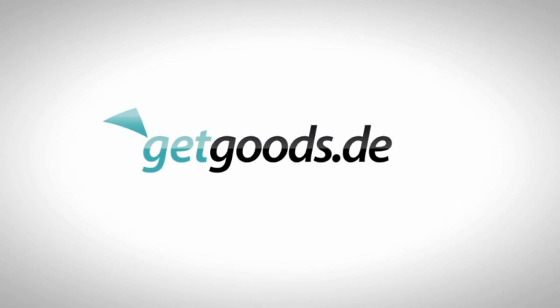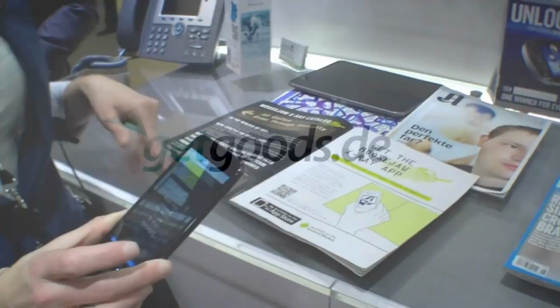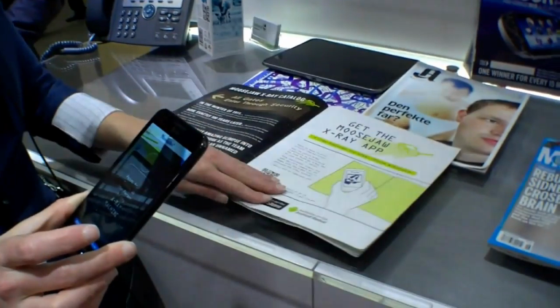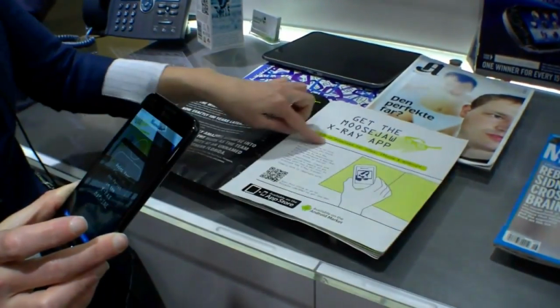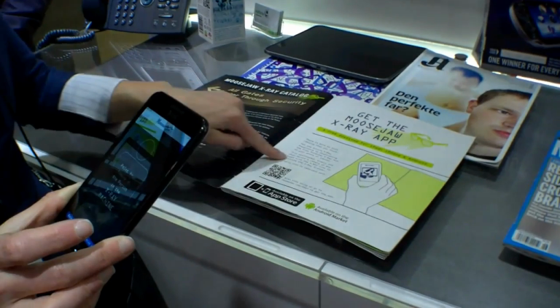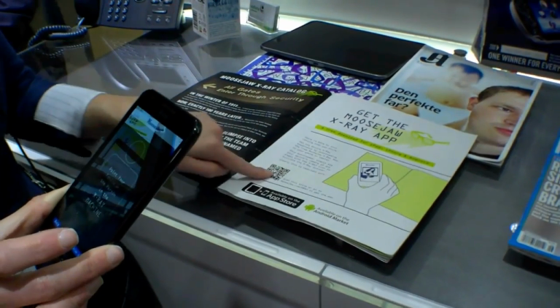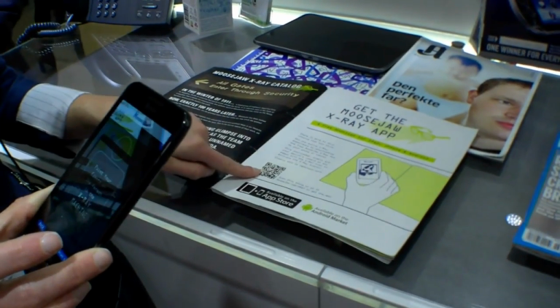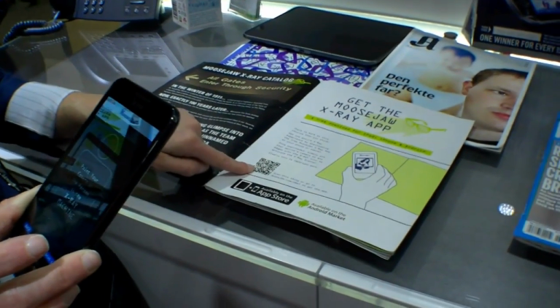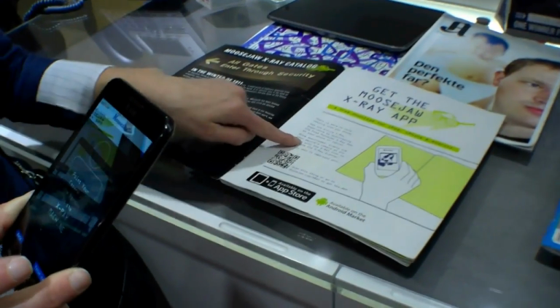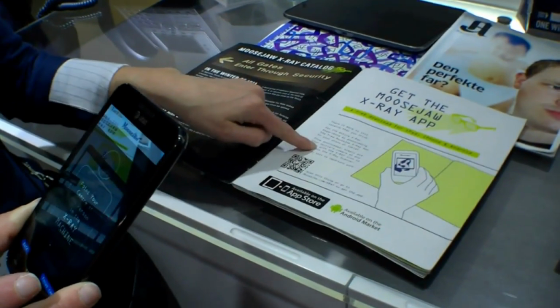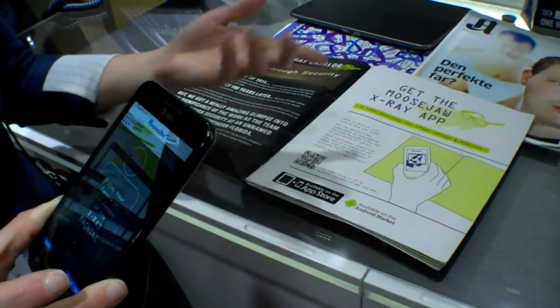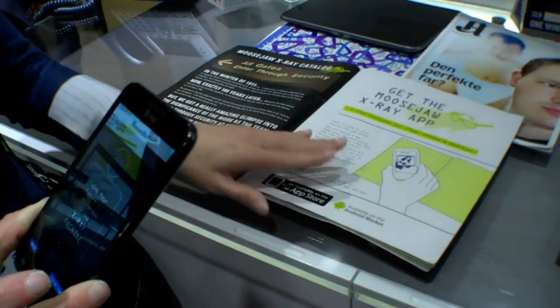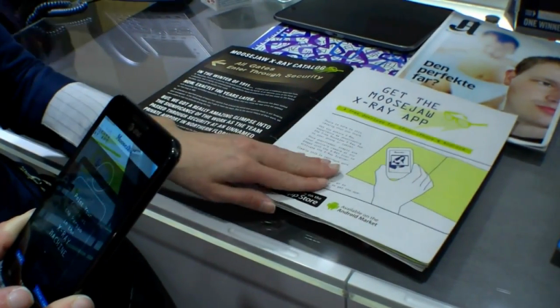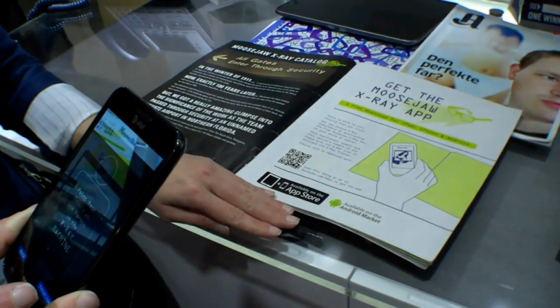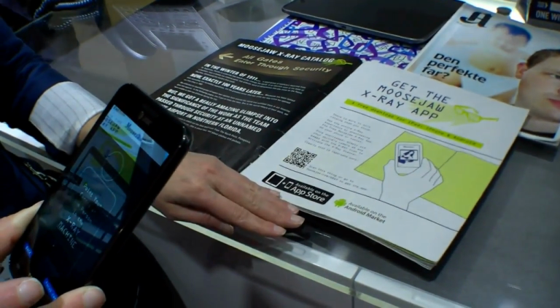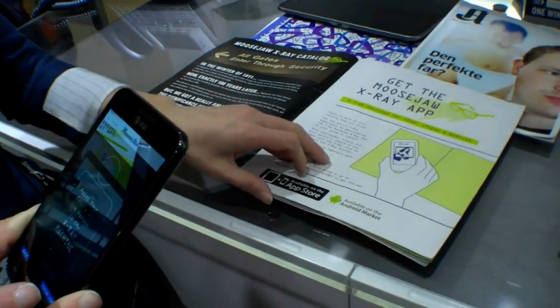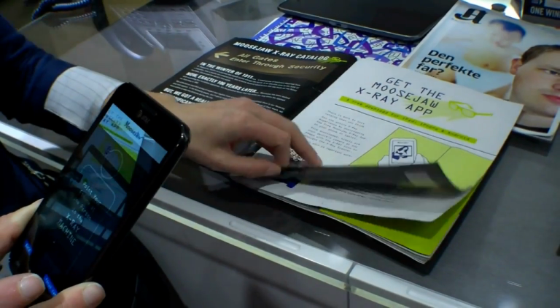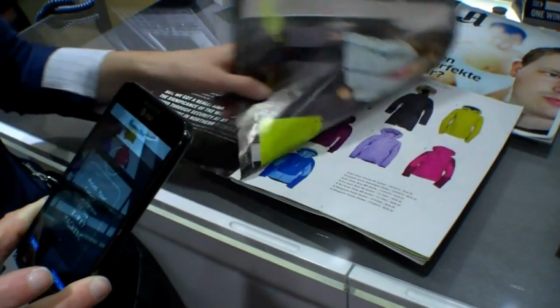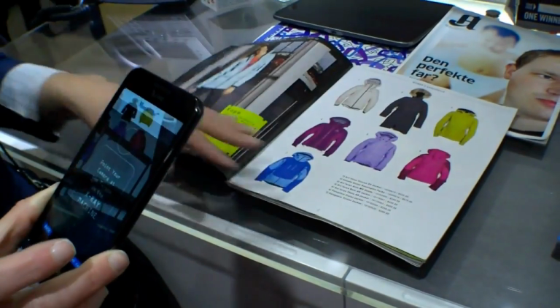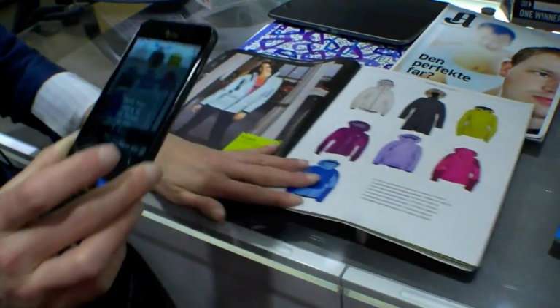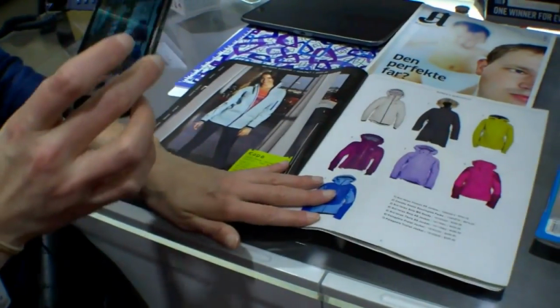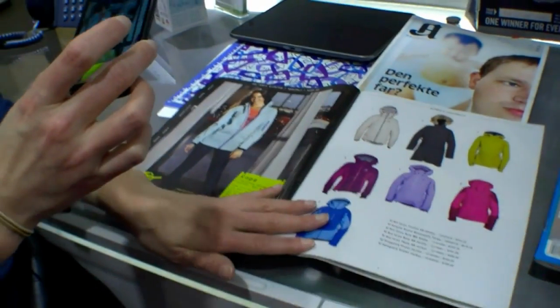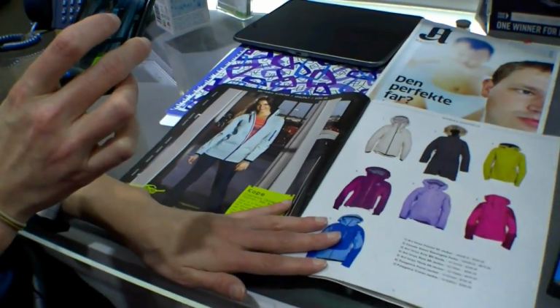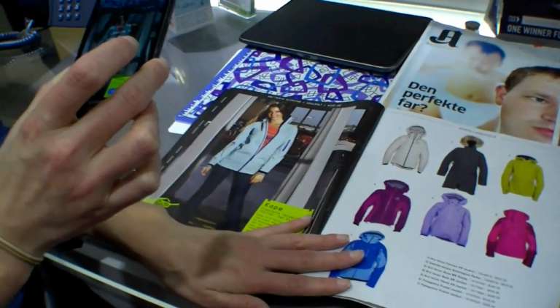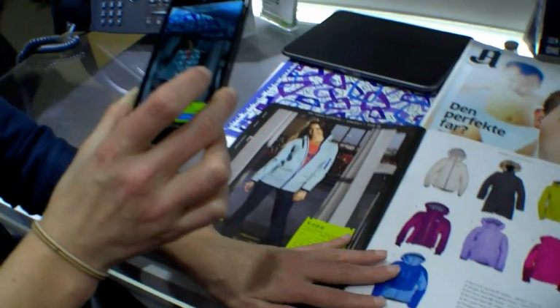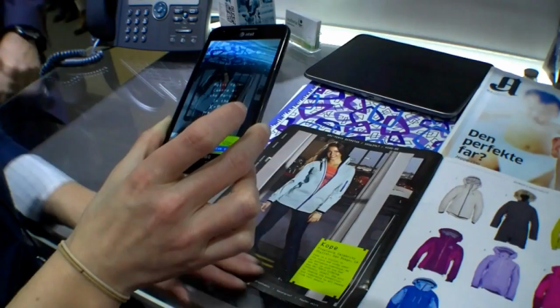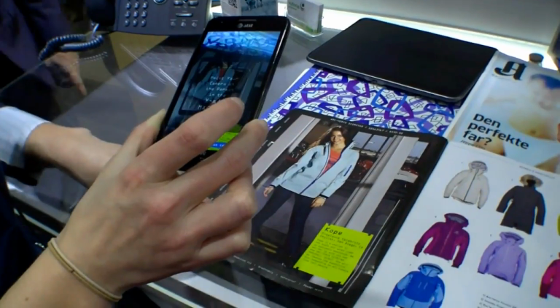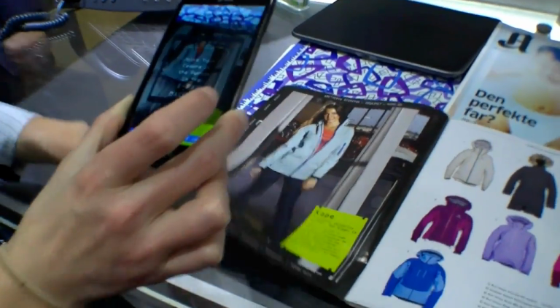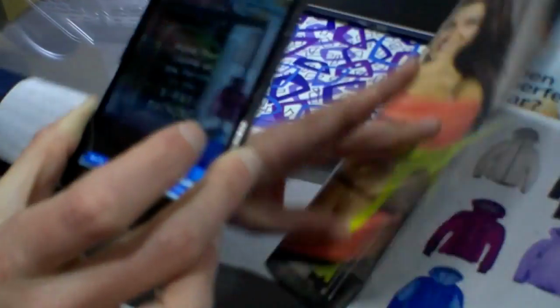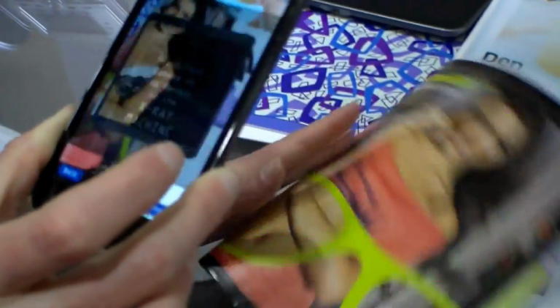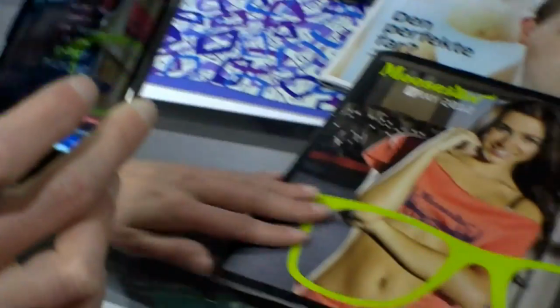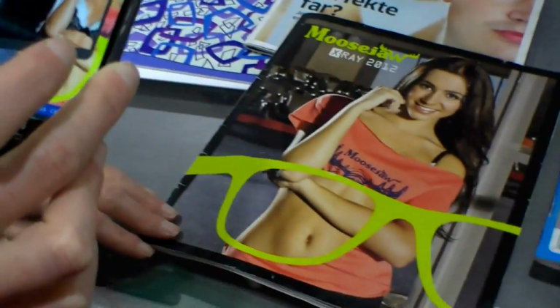What we do here, we can see that it's an augmented reality application and that we can download it from the Android Market or from the App Store and then we can look at the models and it looks through their clothing.